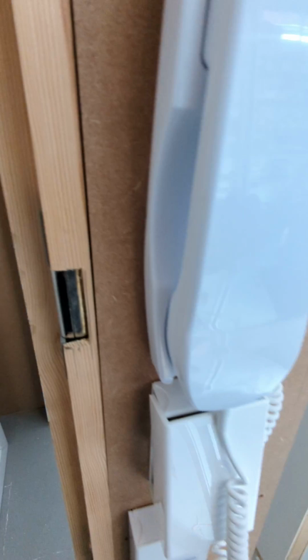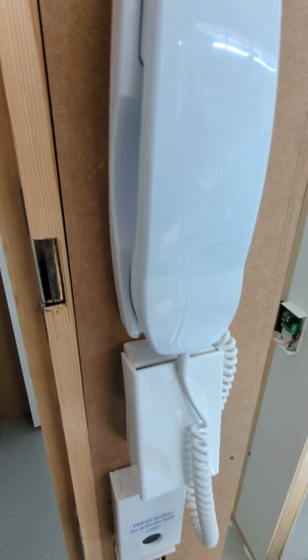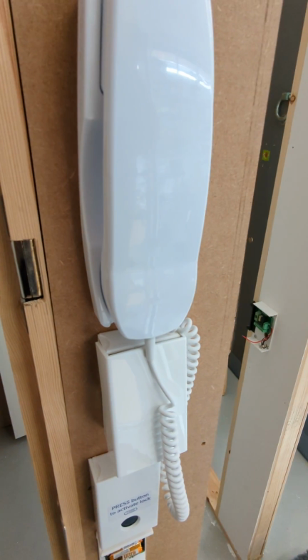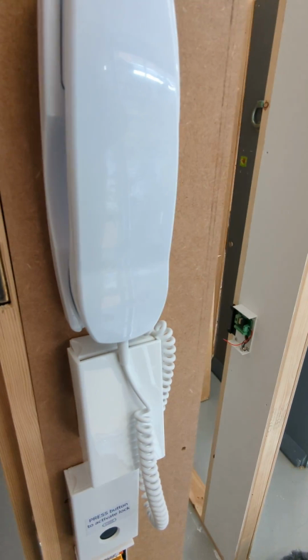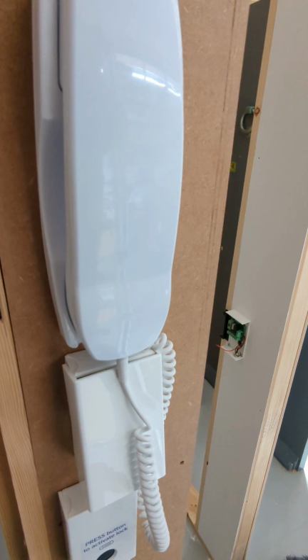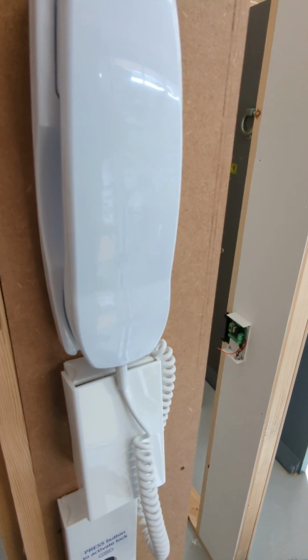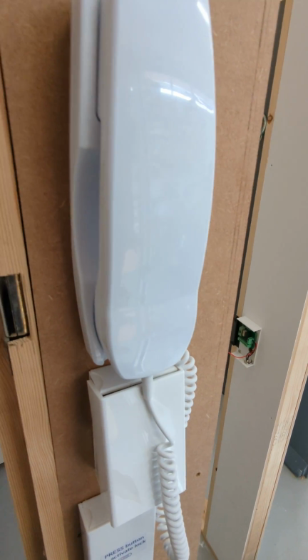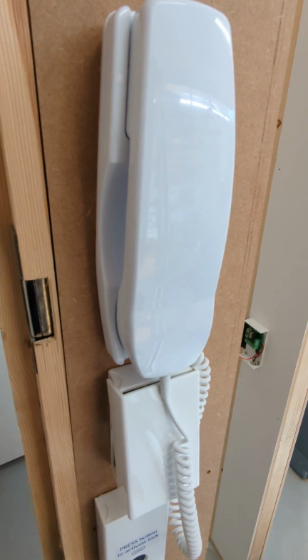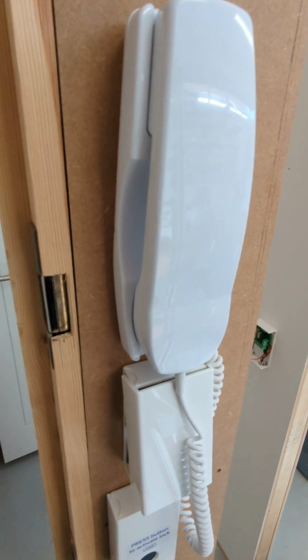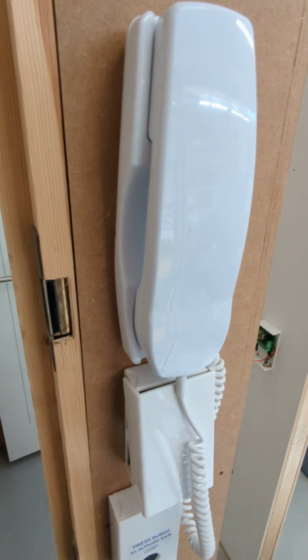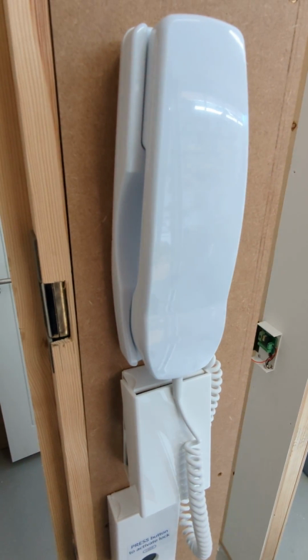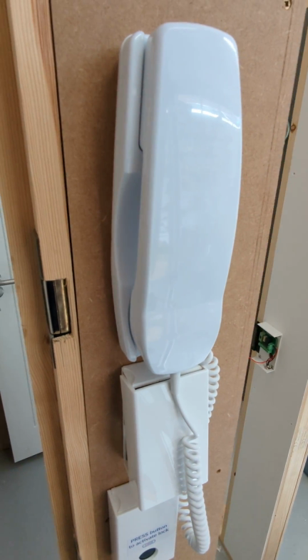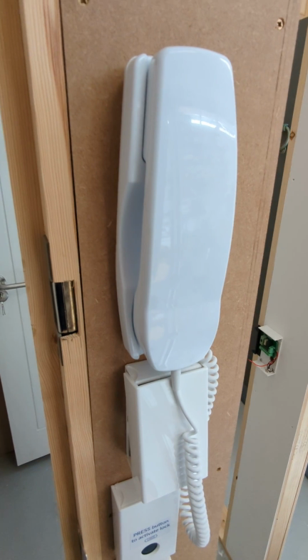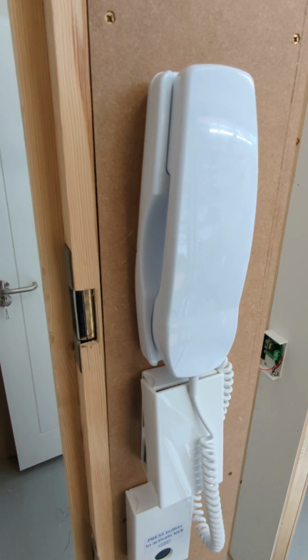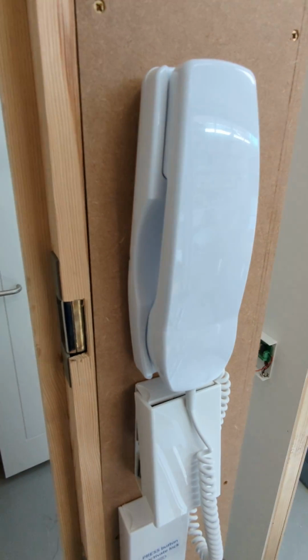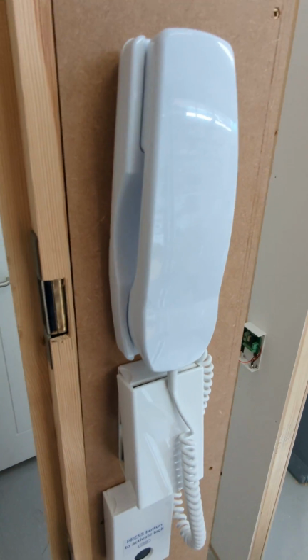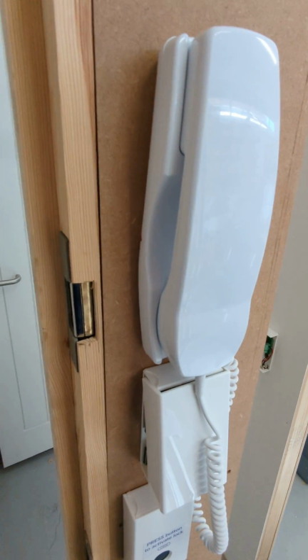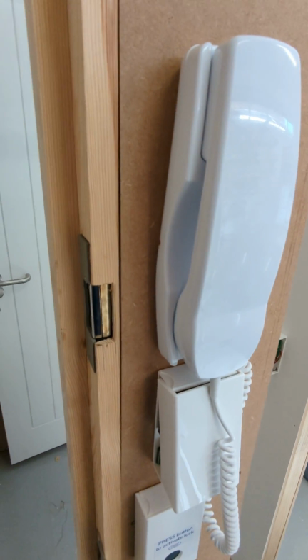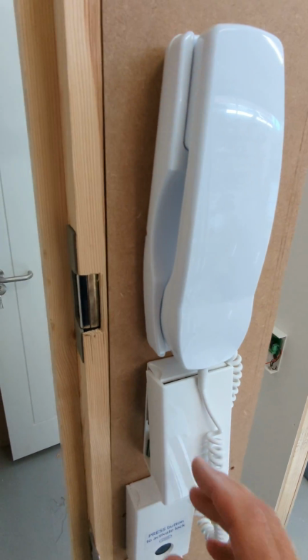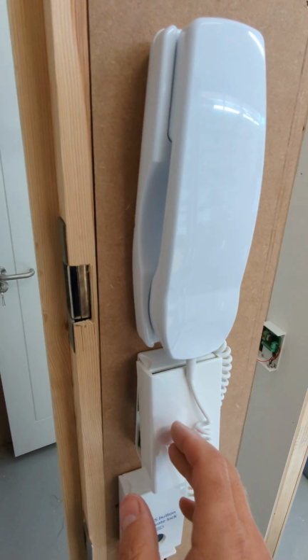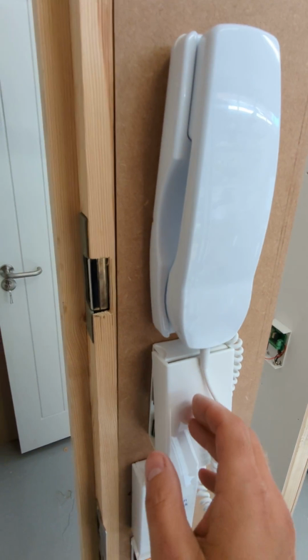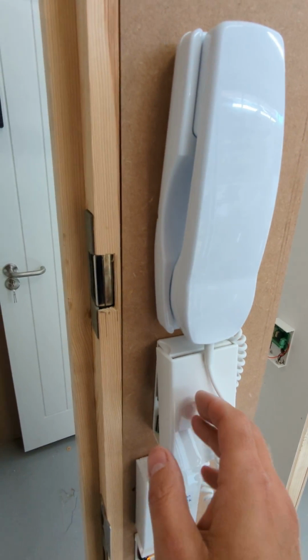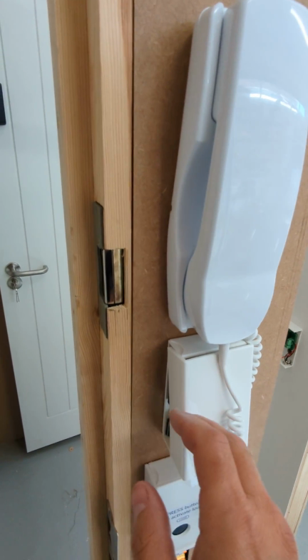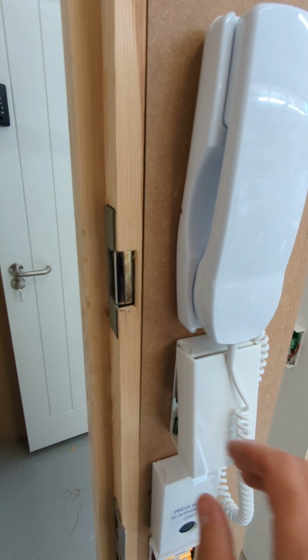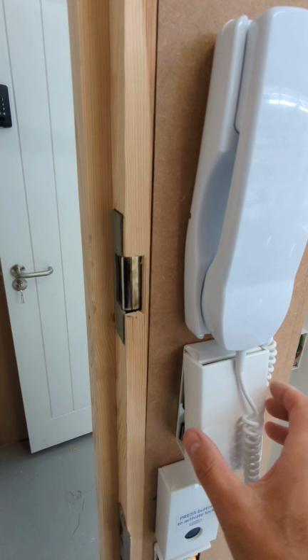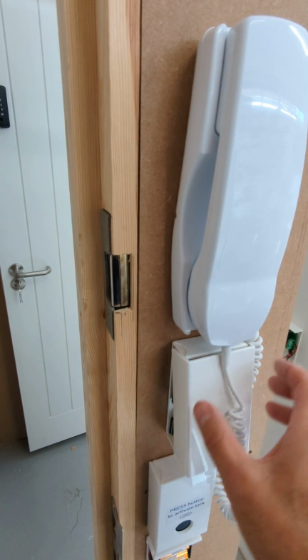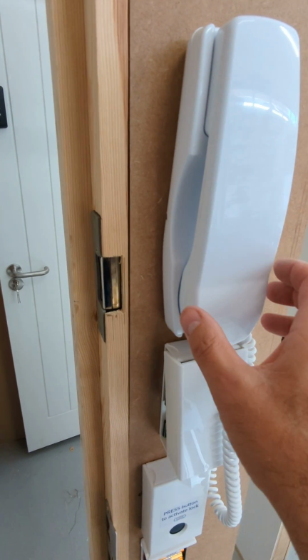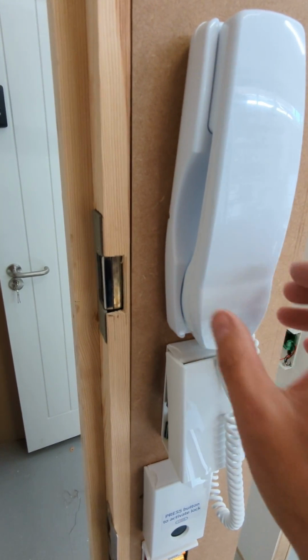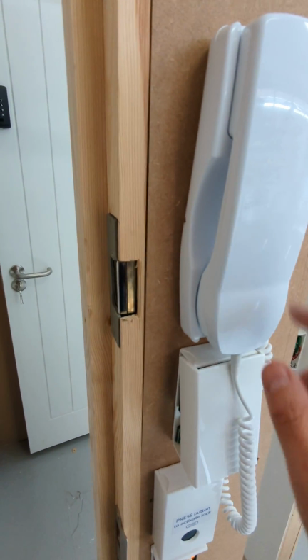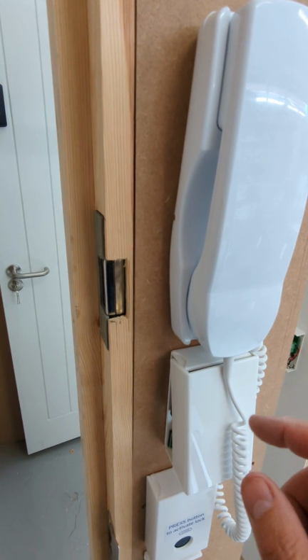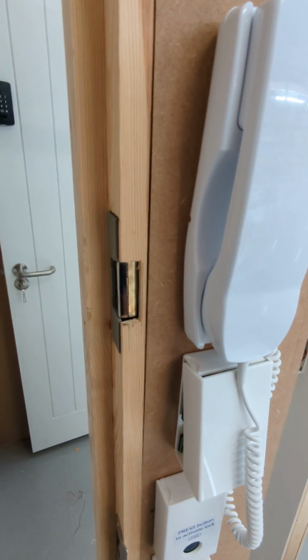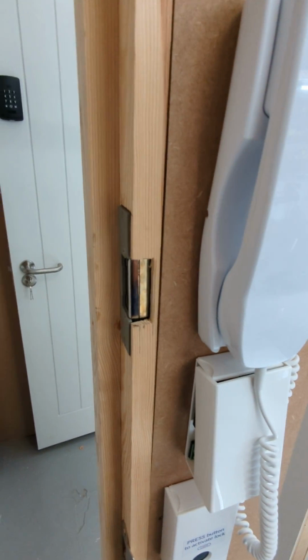Where this would work is if you've got a common door to a building and you want to give someone access to the front main door. Instead of wiring this up at the main front door, you can wire this to the handset and it just controls the handset.